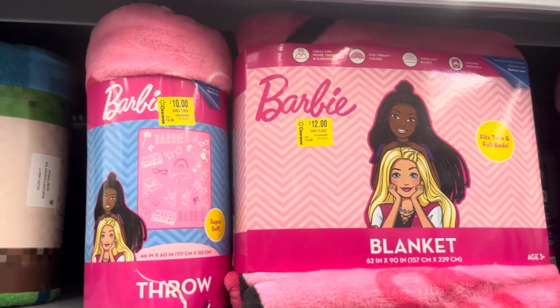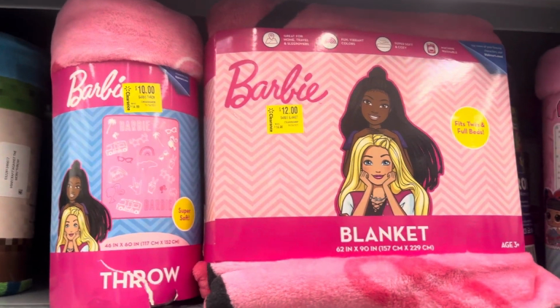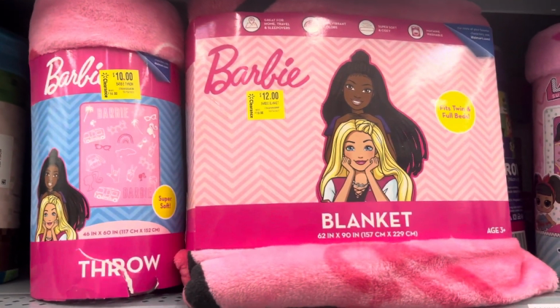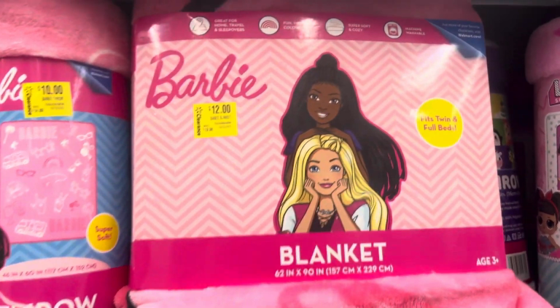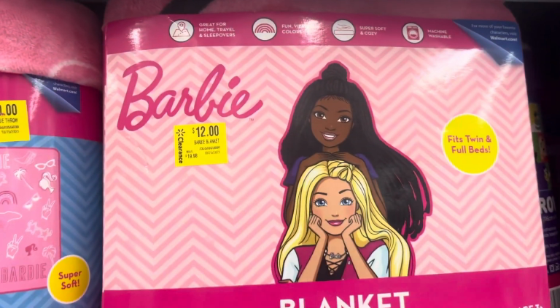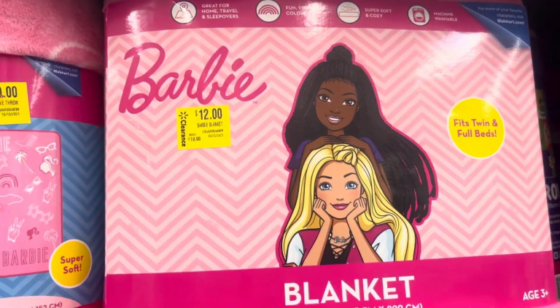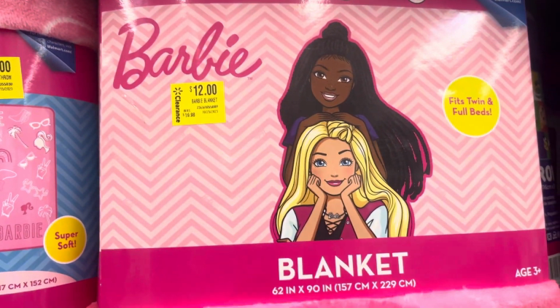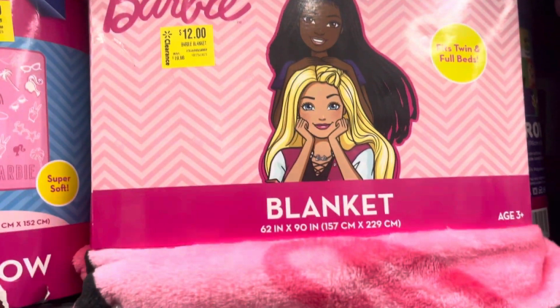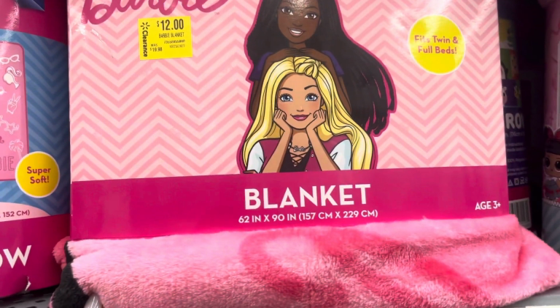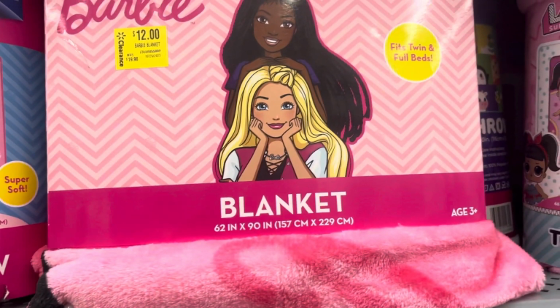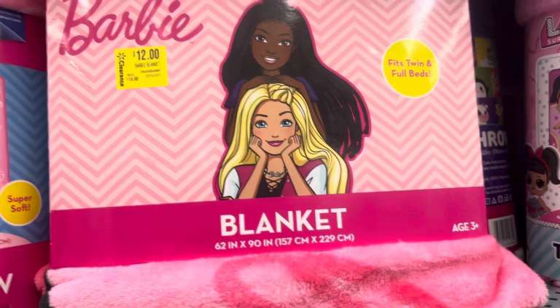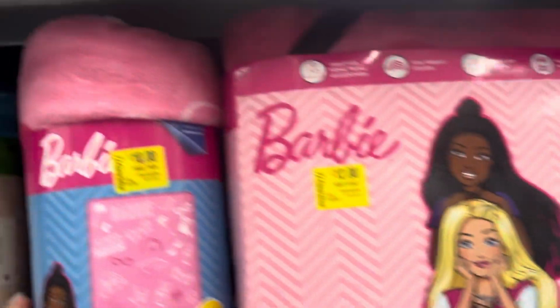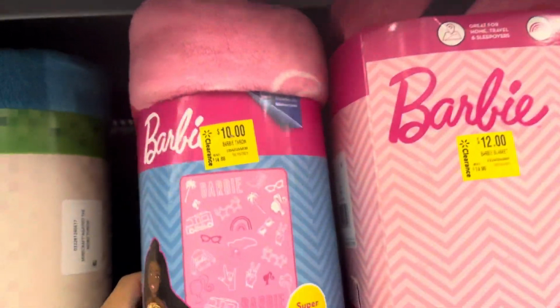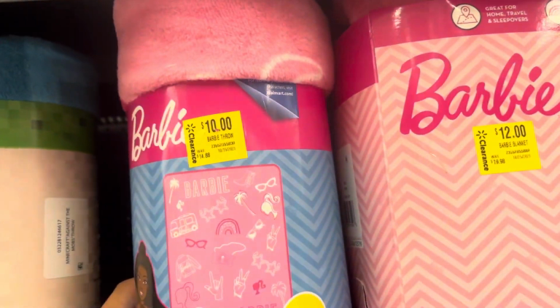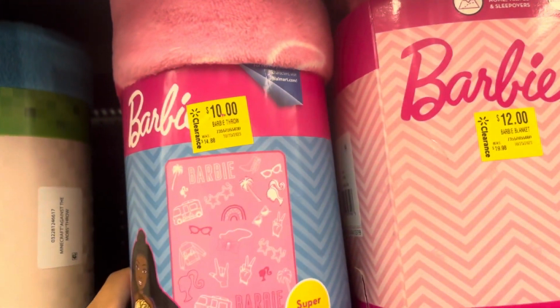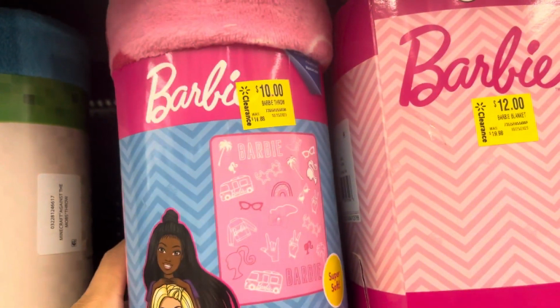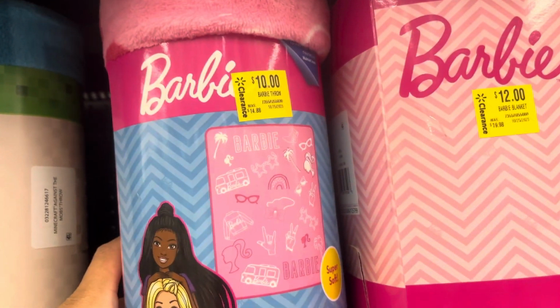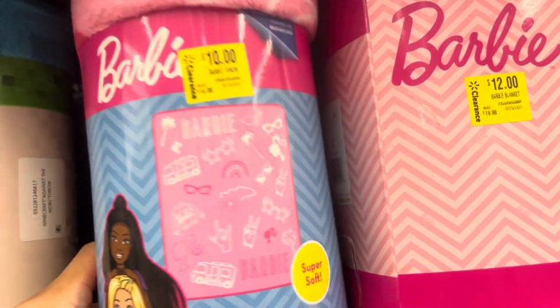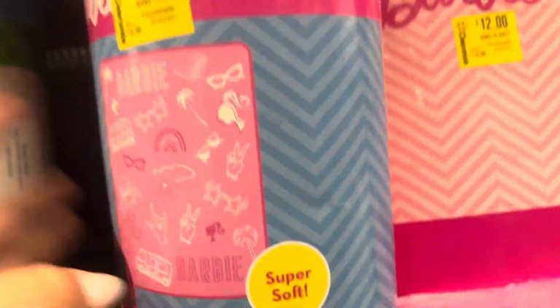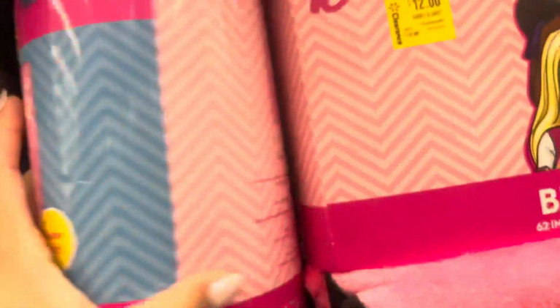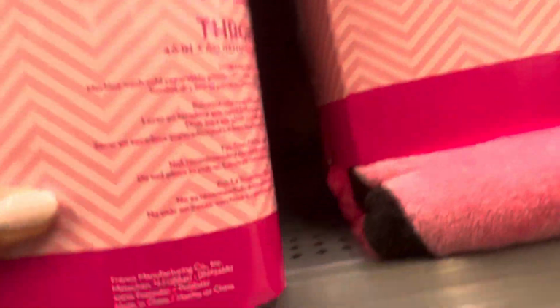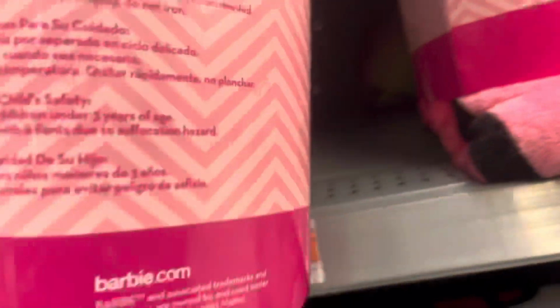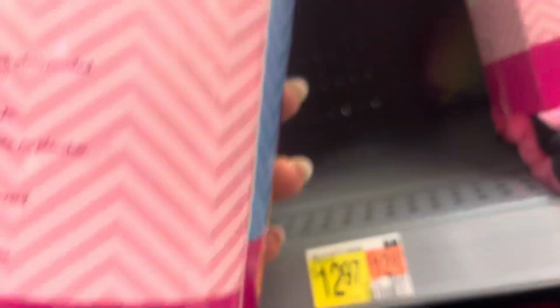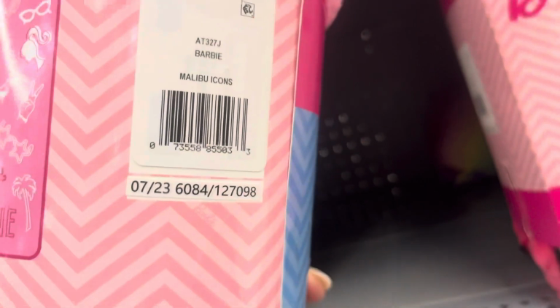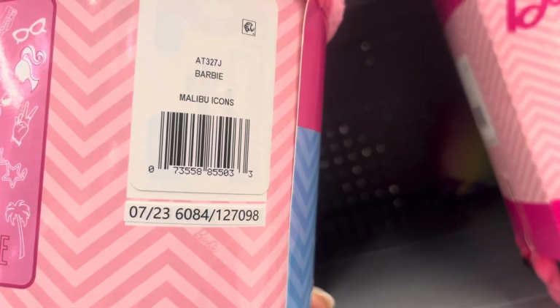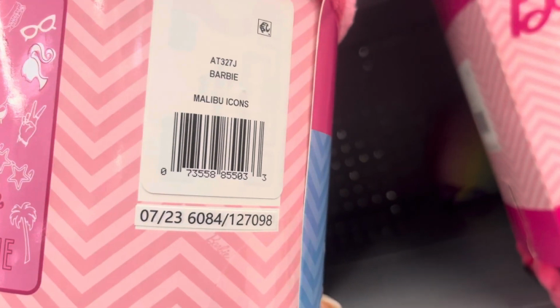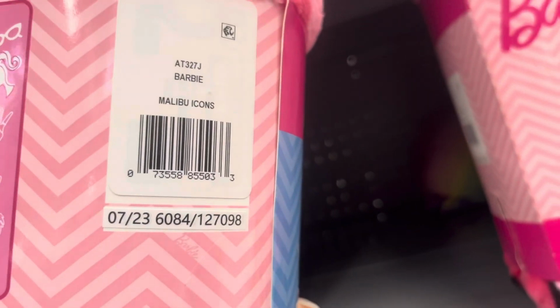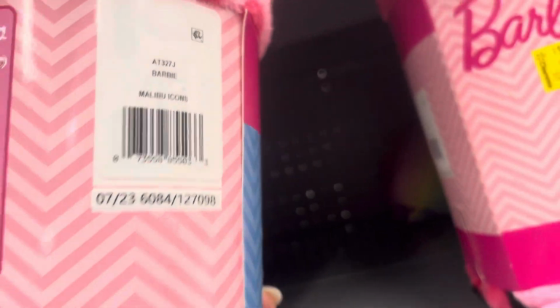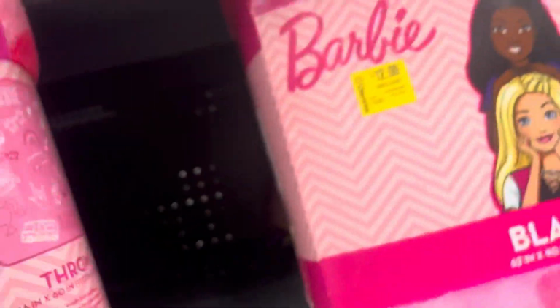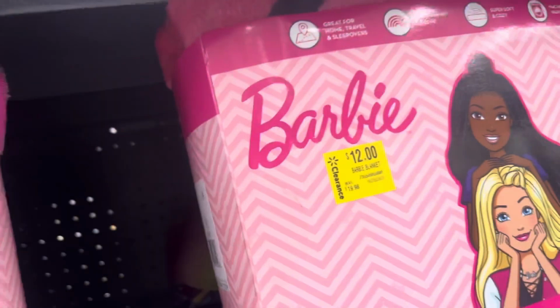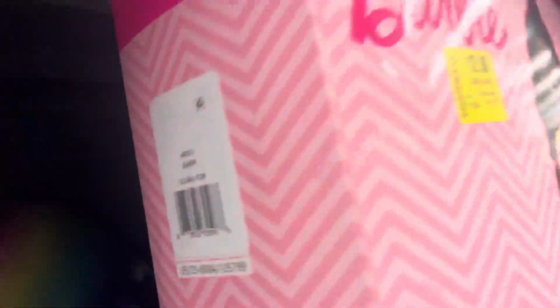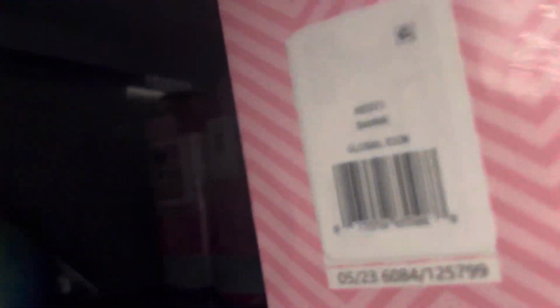Barbie is going on clearance. I have these blankets — $12 for this one, which is a twin size, and then this one right here is $10. Let me give you a barcode to this one right here.